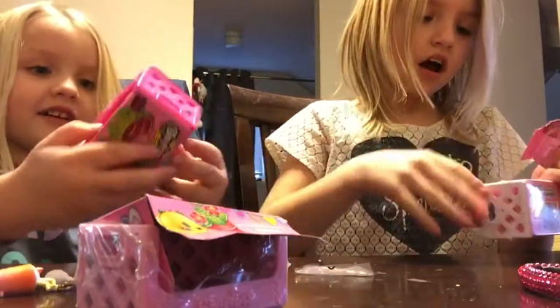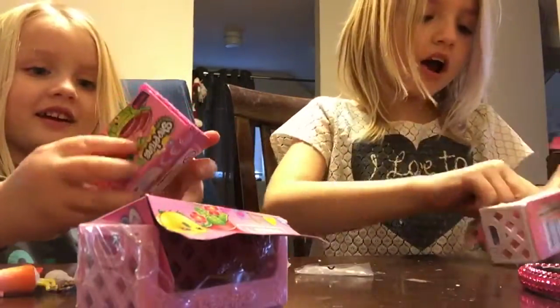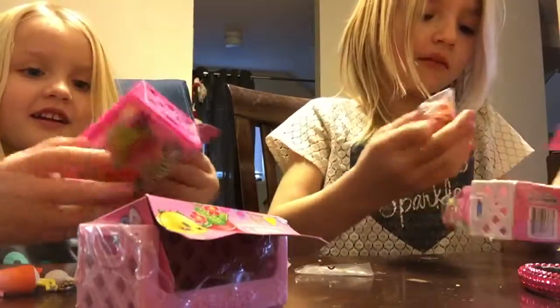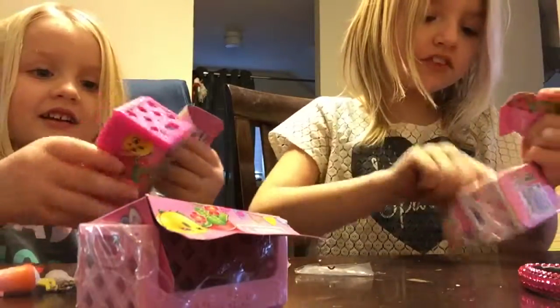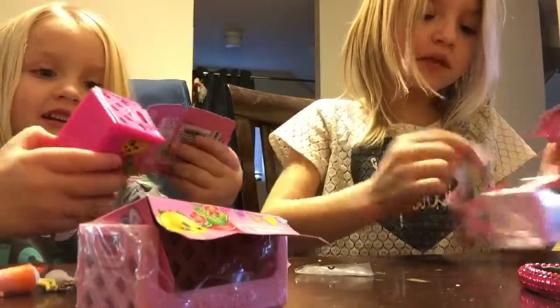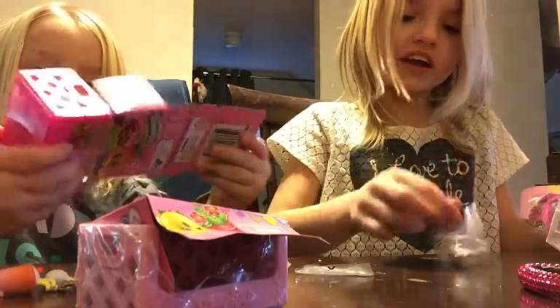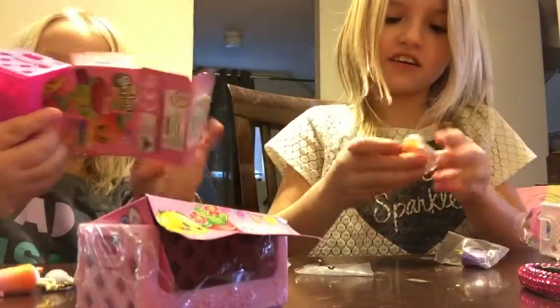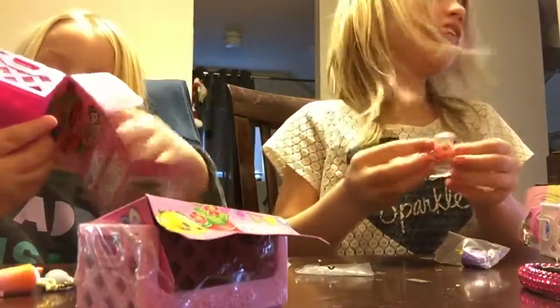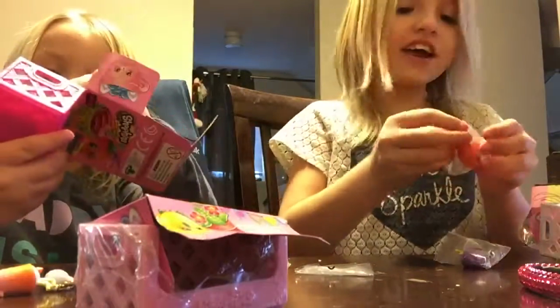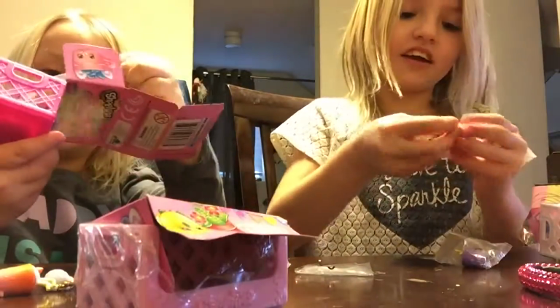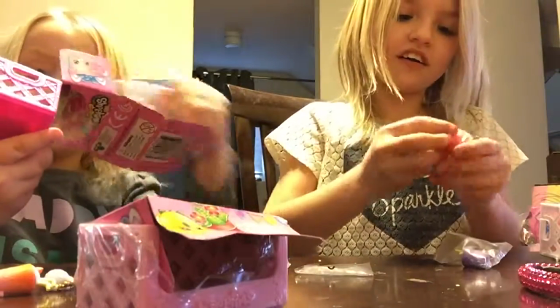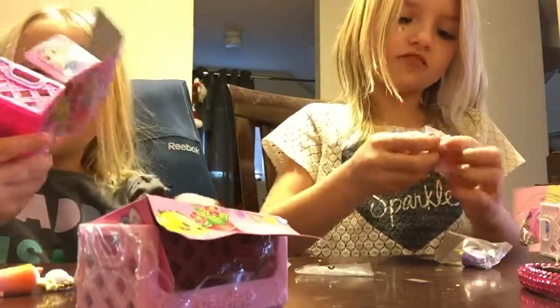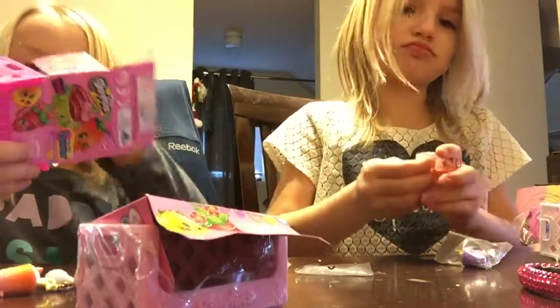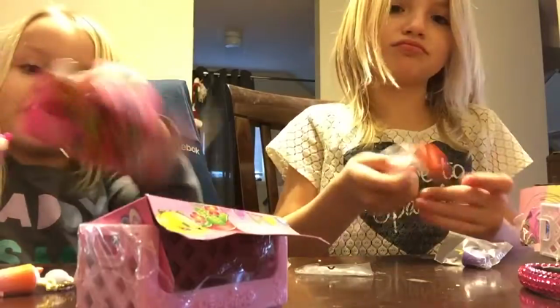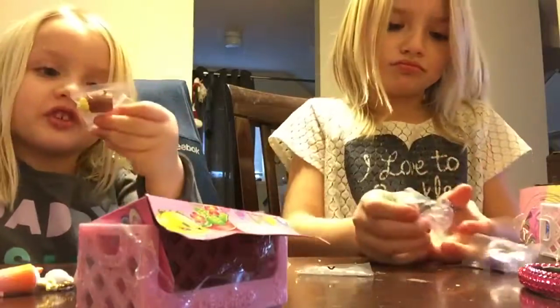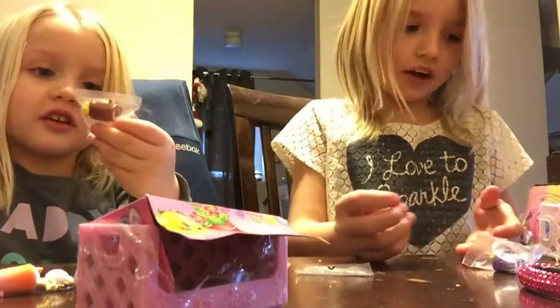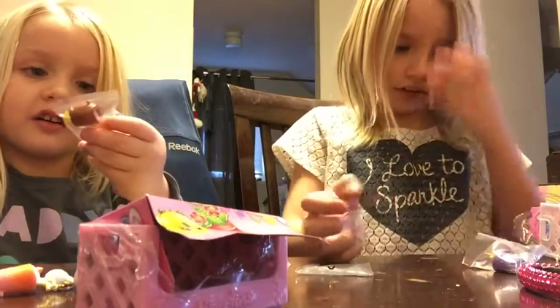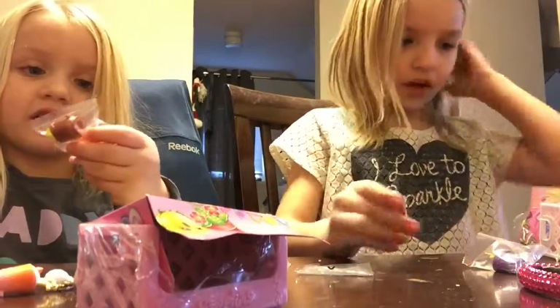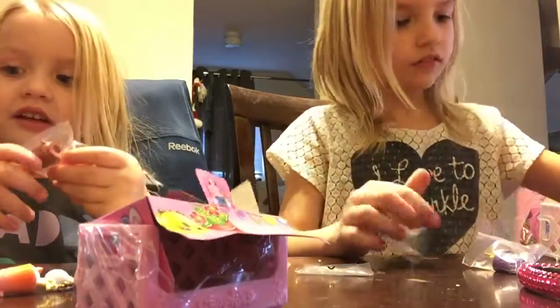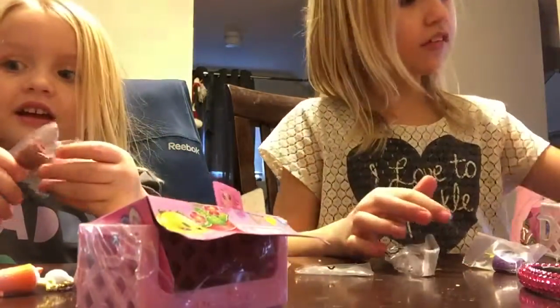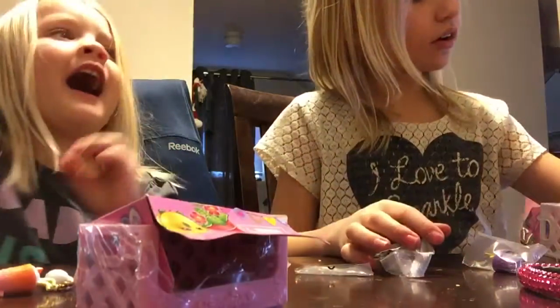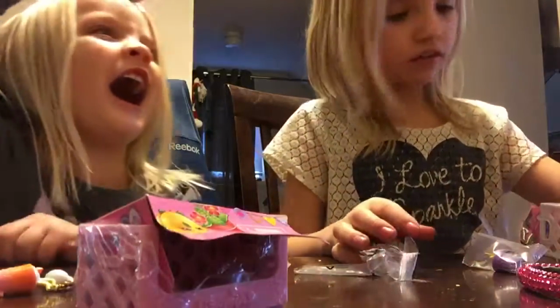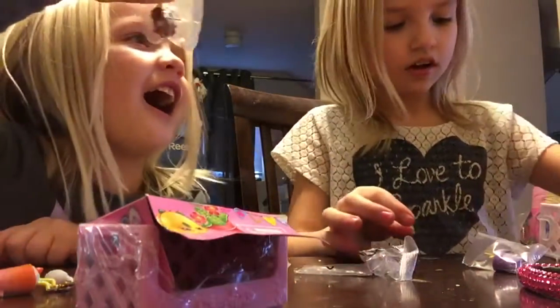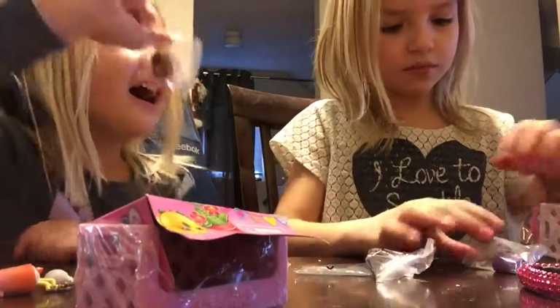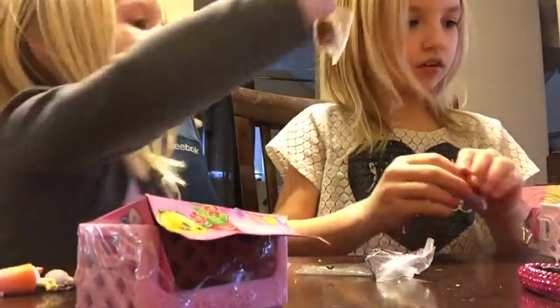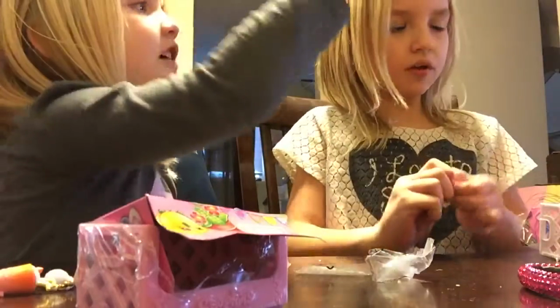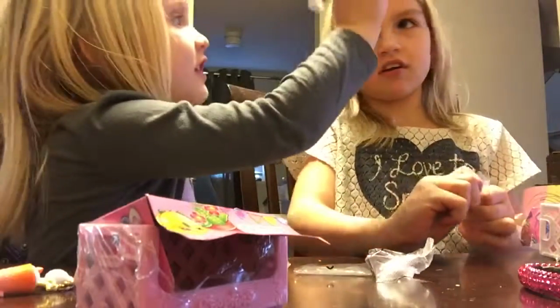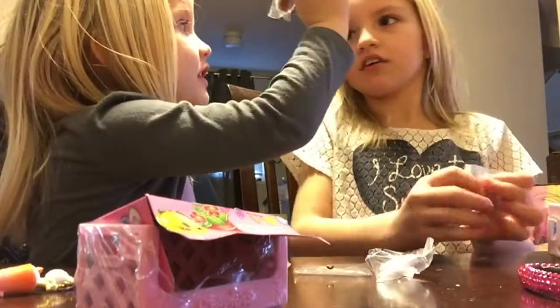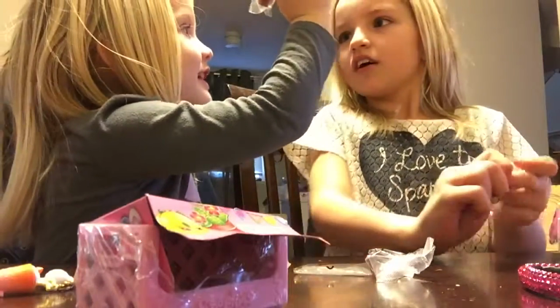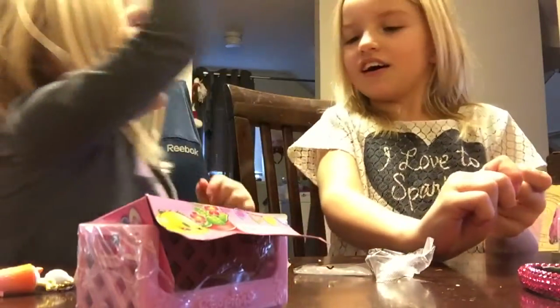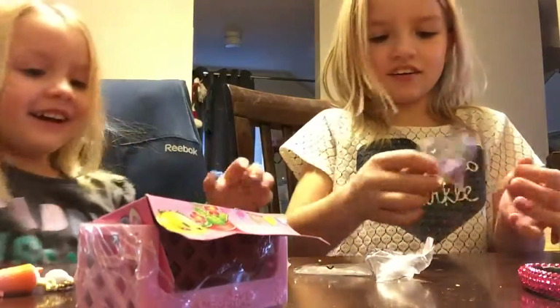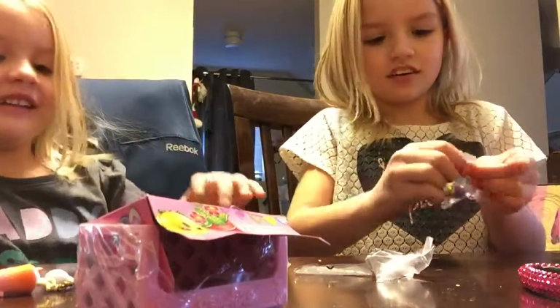Oh no! I got my first duplicate already! Oh my gosh, I got another one. What is this one again? Apricot — April Apricot. She's rare.